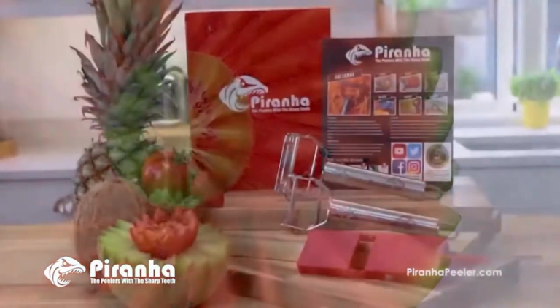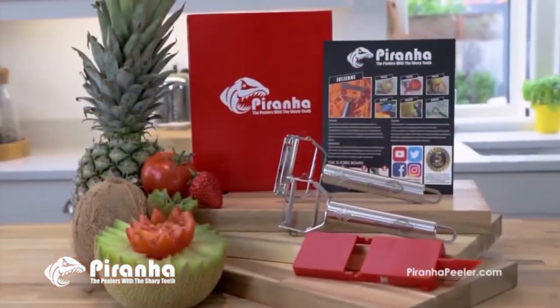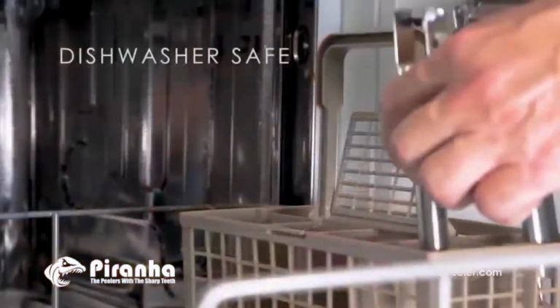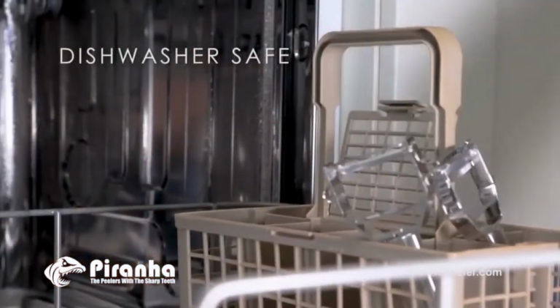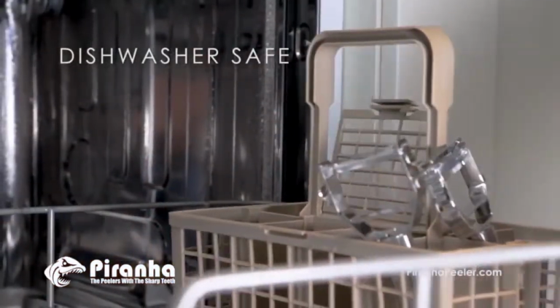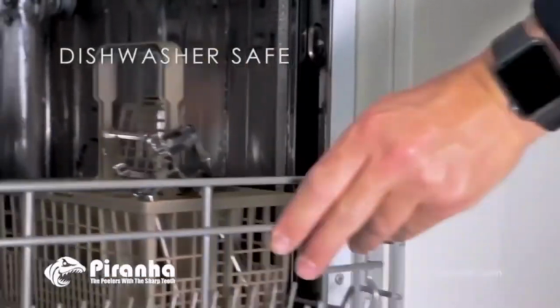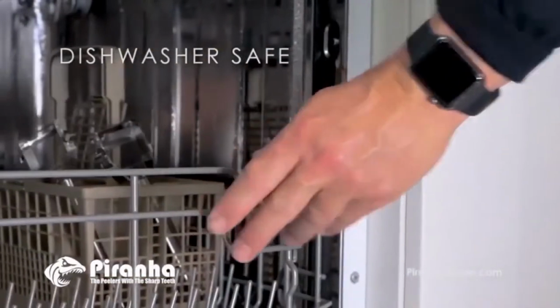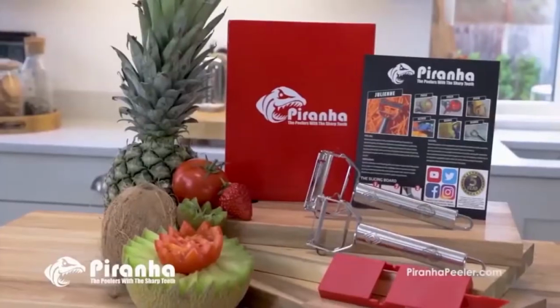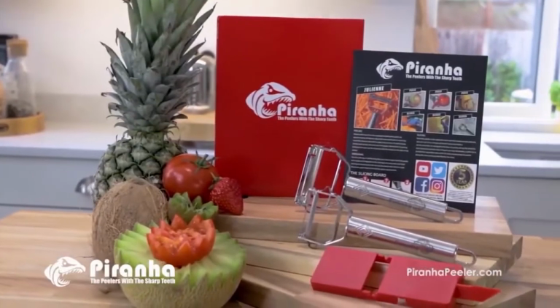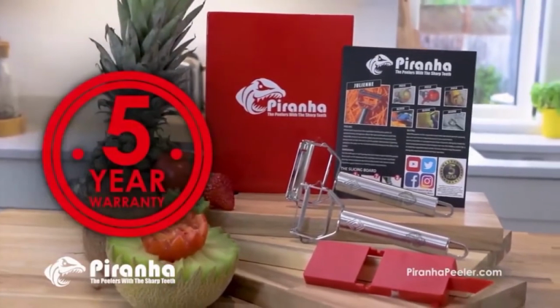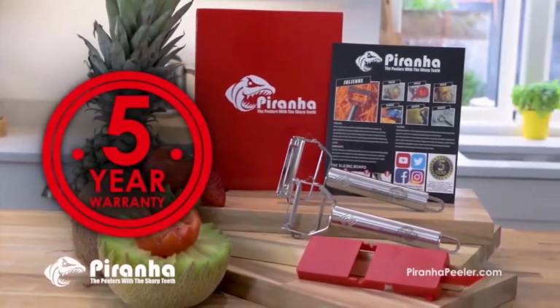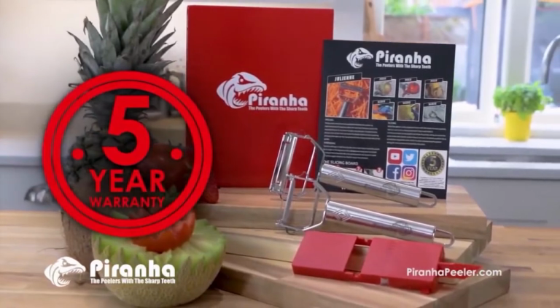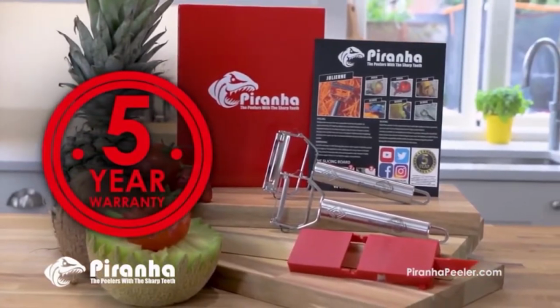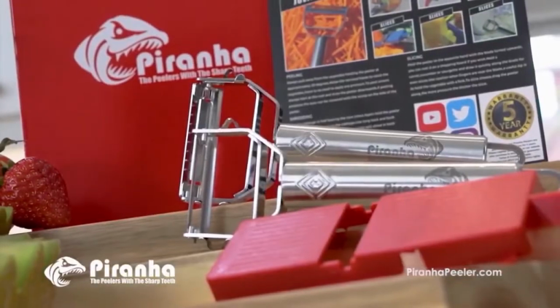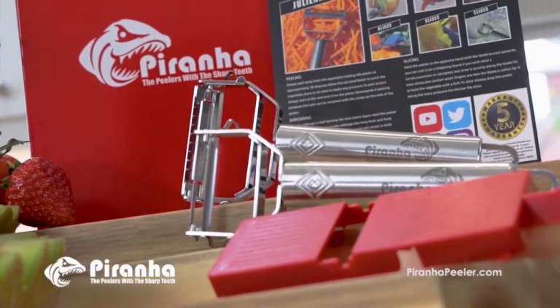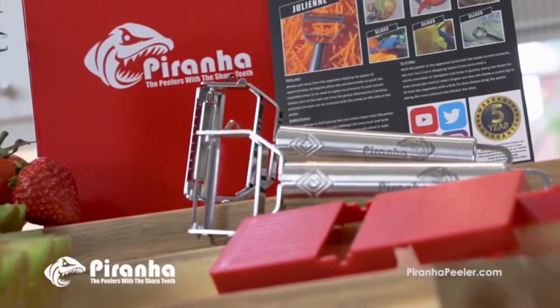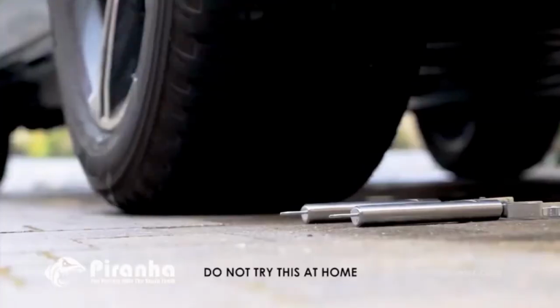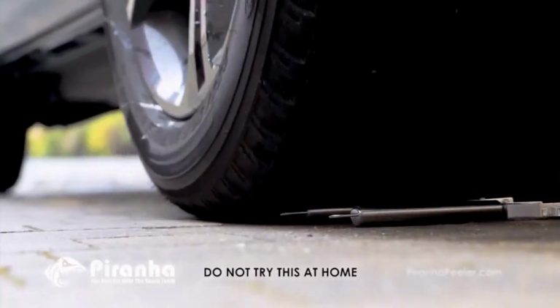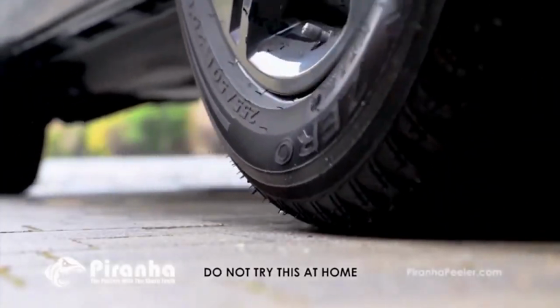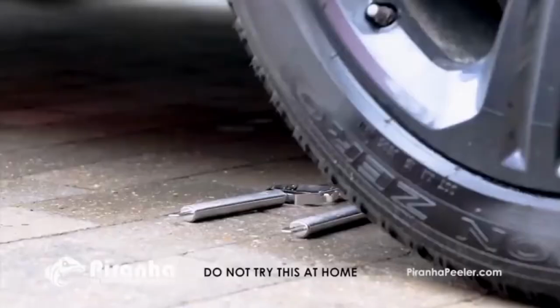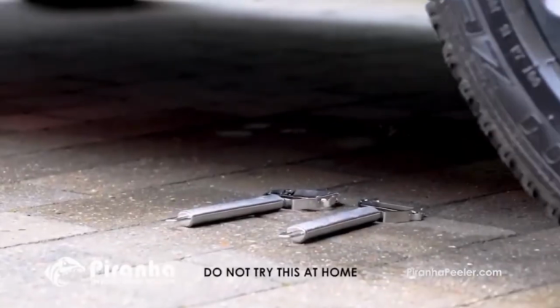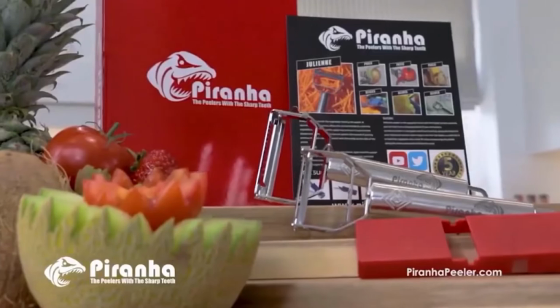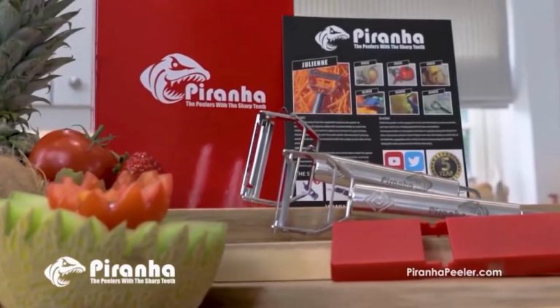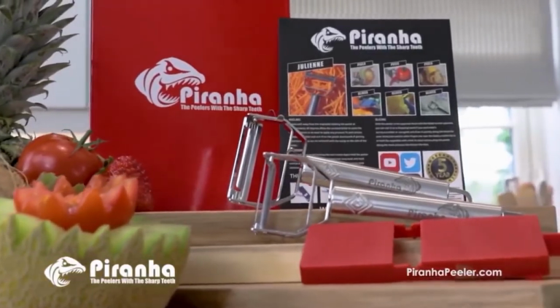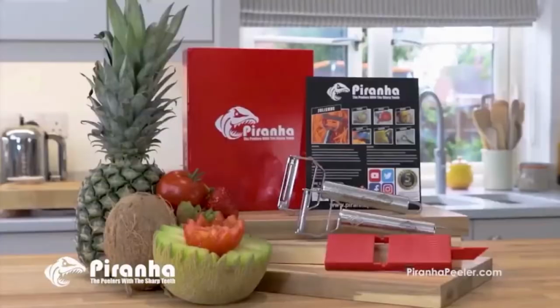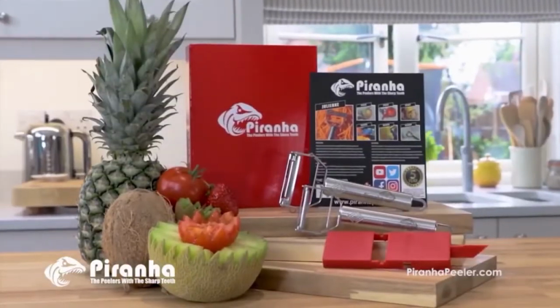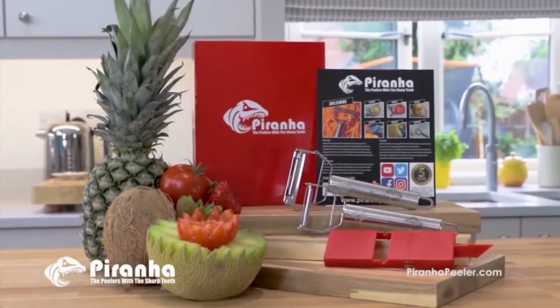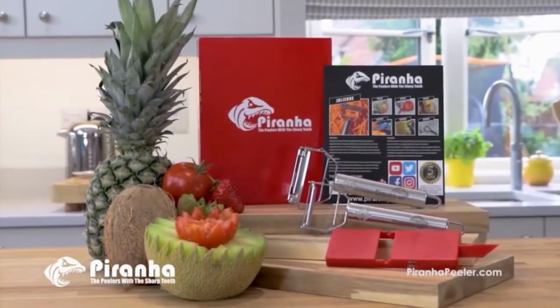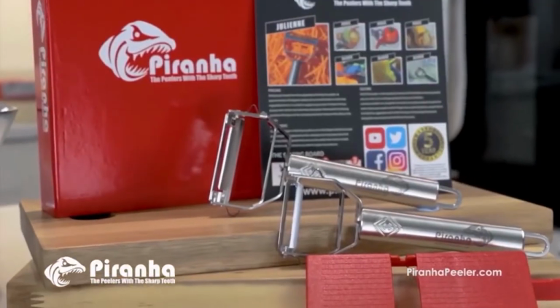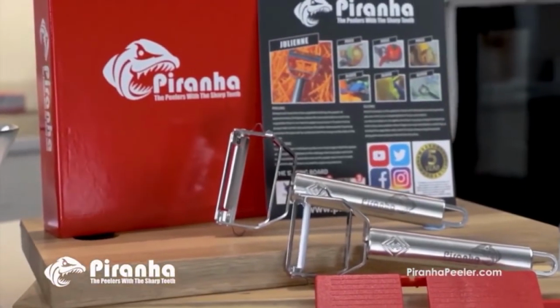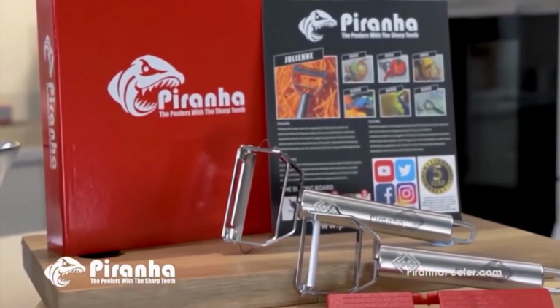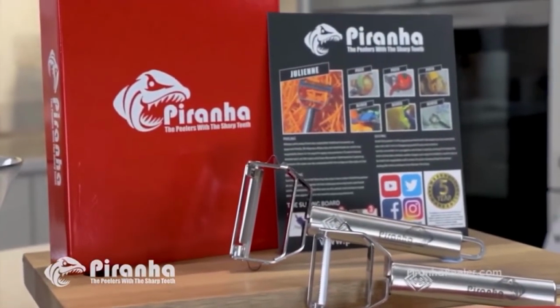Easy to clean — just pop the Piranha Peelers in your dishwasher. Your Piranha Peelers come with a five-year warranty. And to show you how tough and durable they are, we drove a car right over them. Piranha Peelers — the peelers with the sharp teeth. Ow!